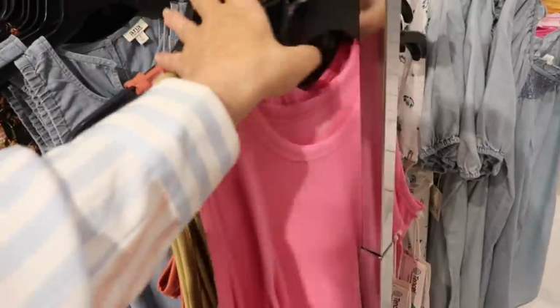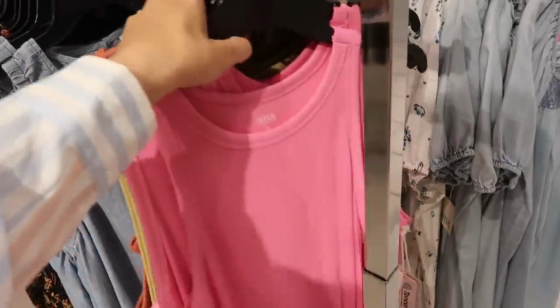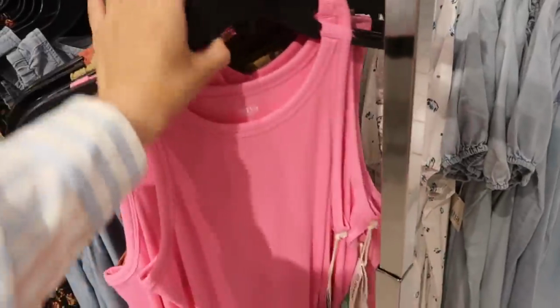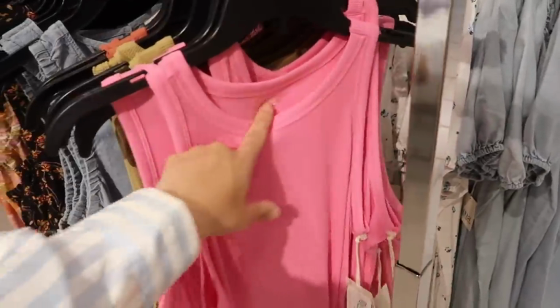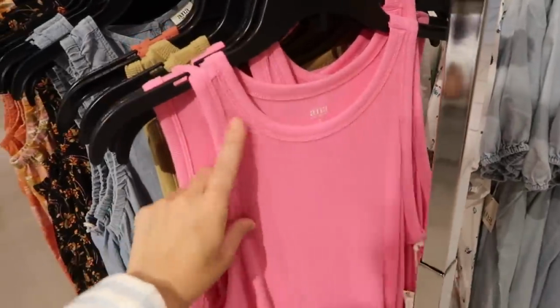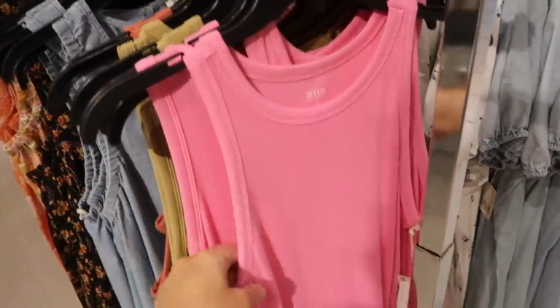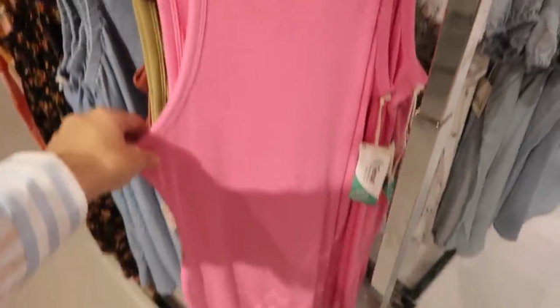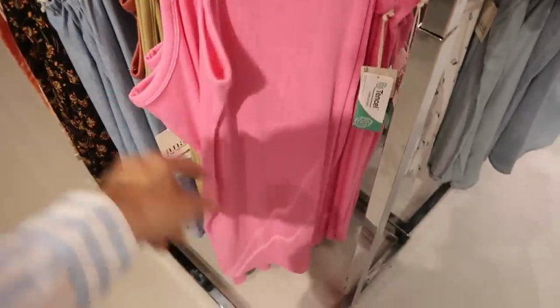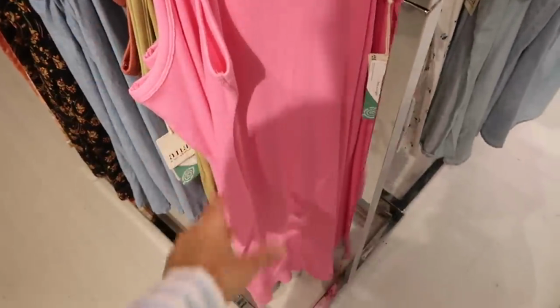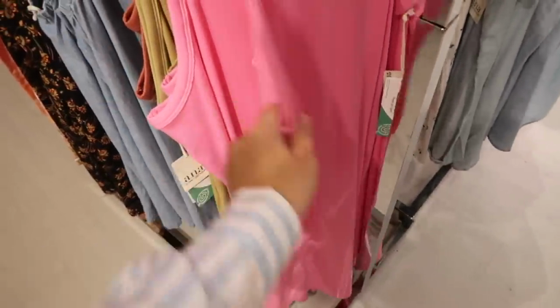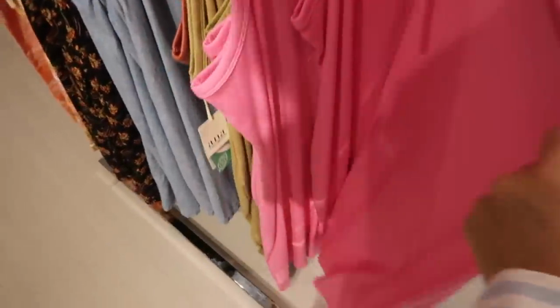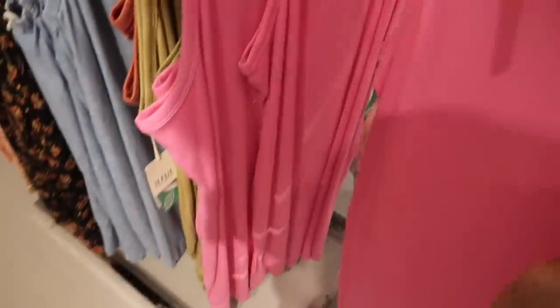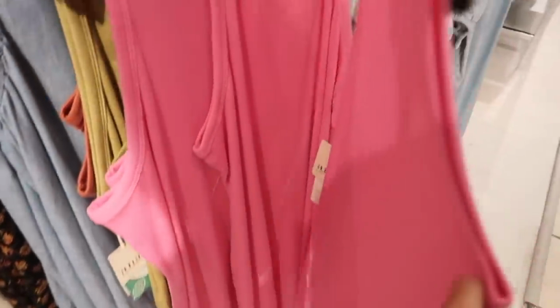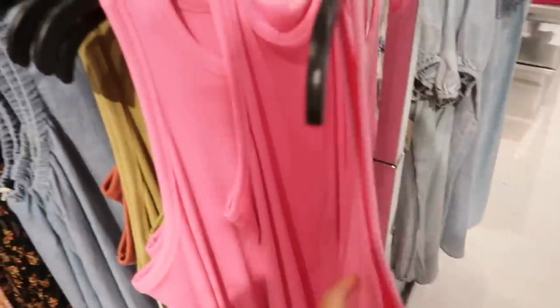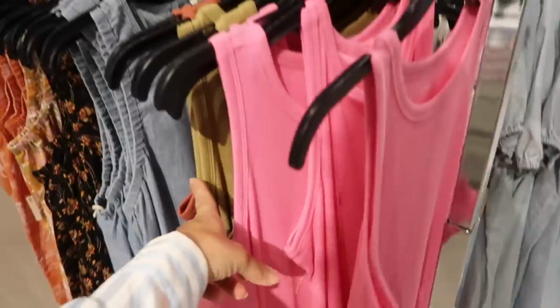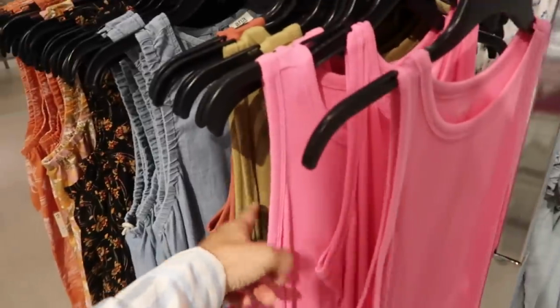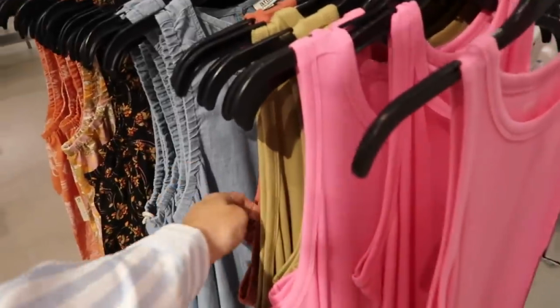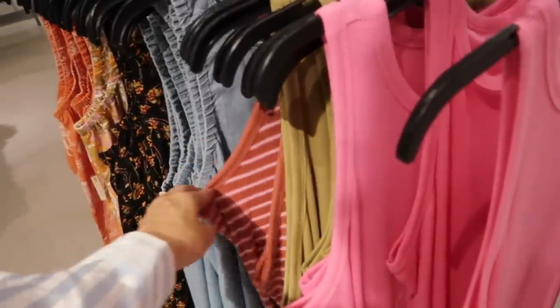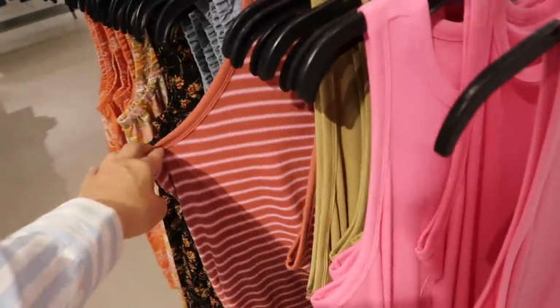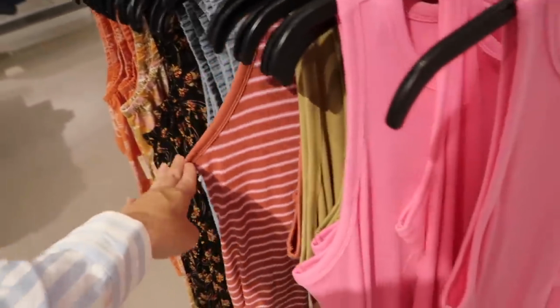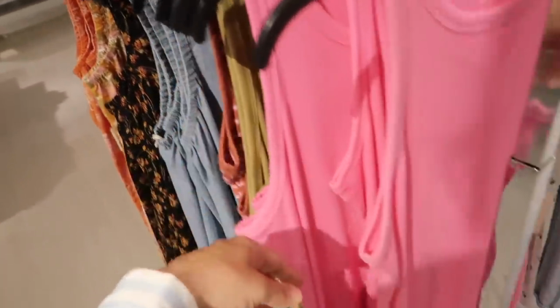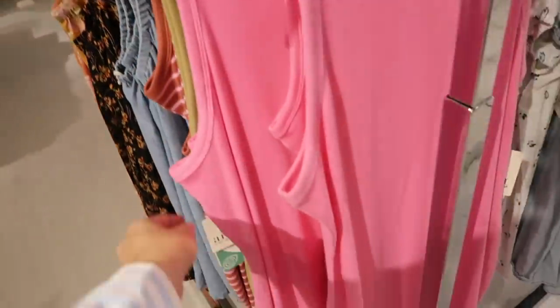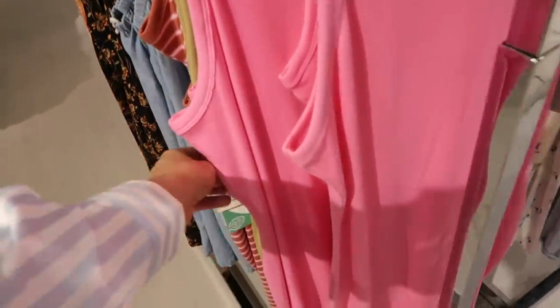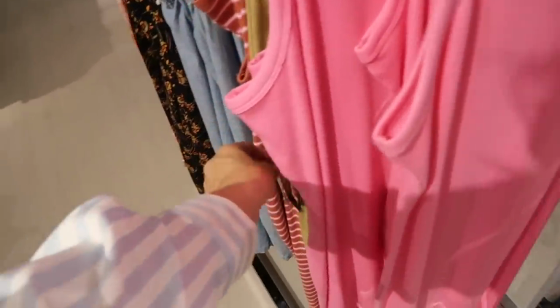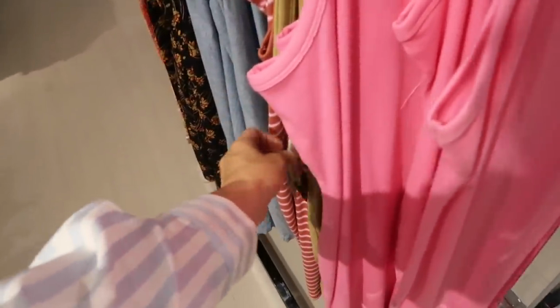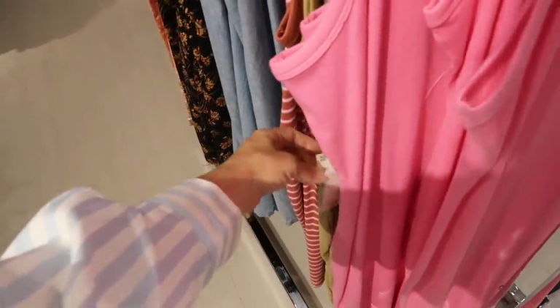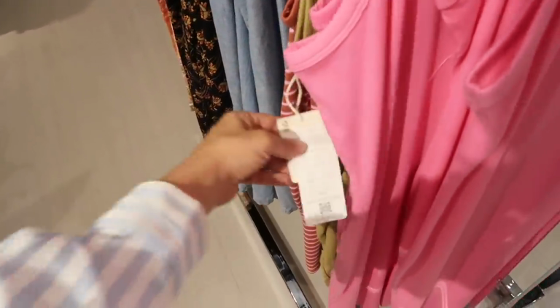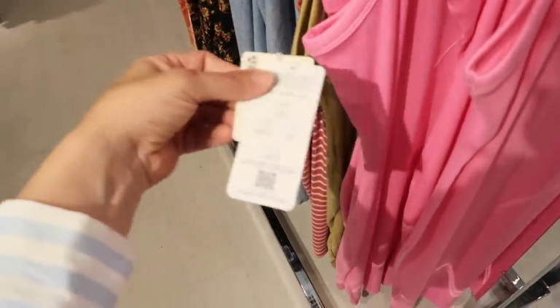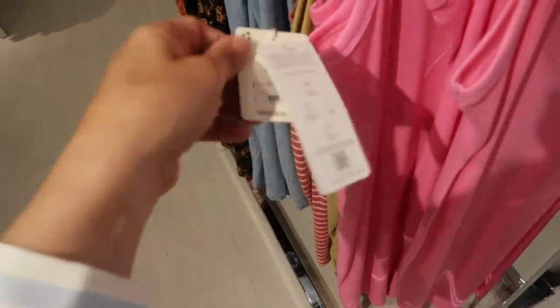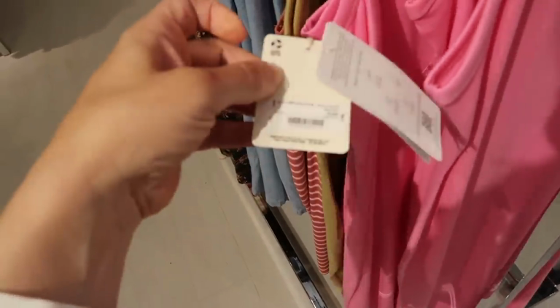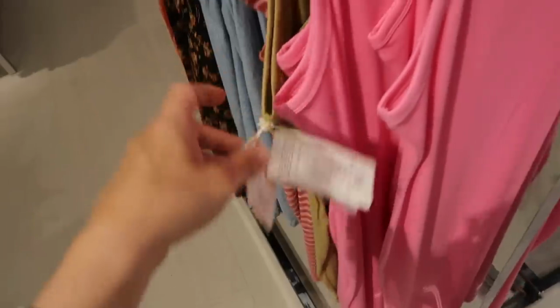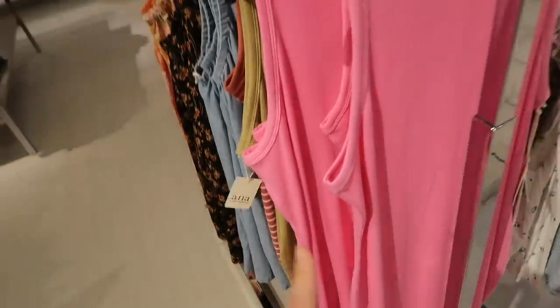New rib dresses from Ana — these have that higher neckline, really nice and fitted, midi length, fitted through the back. In the pink, also the pea green, rust, and pink-and-white stripe. These are $44, so also $24.99.